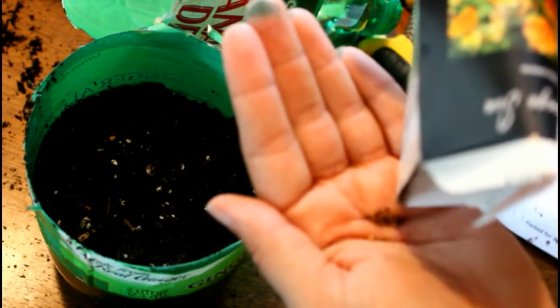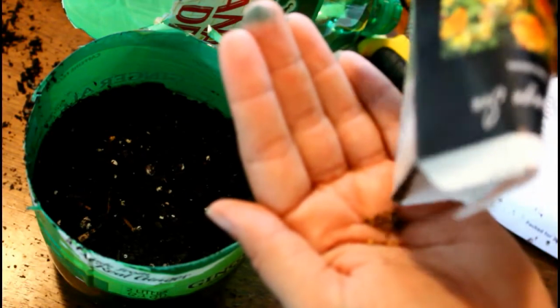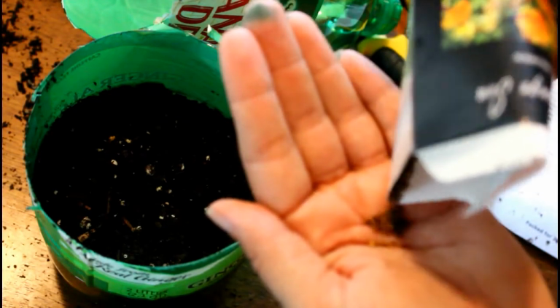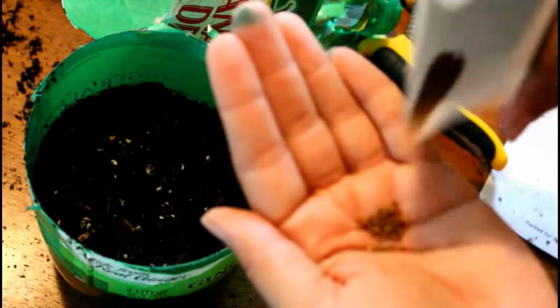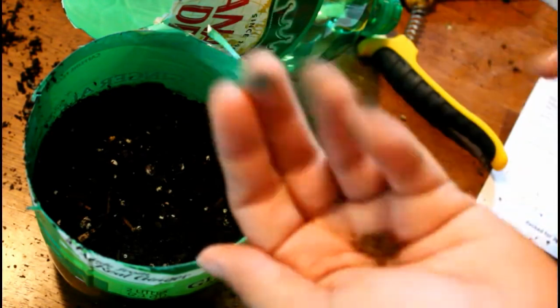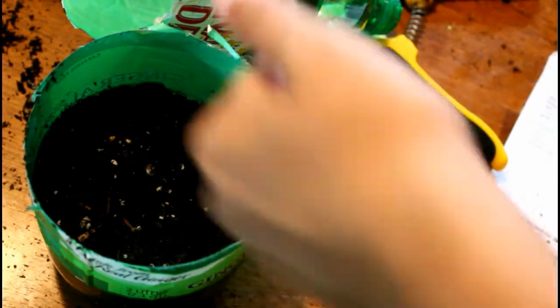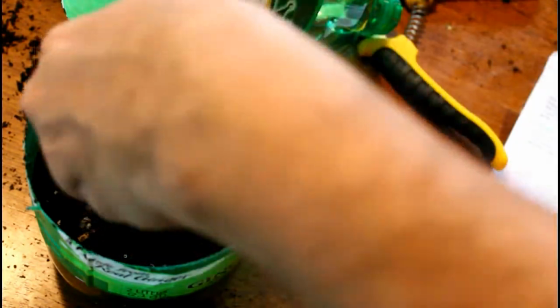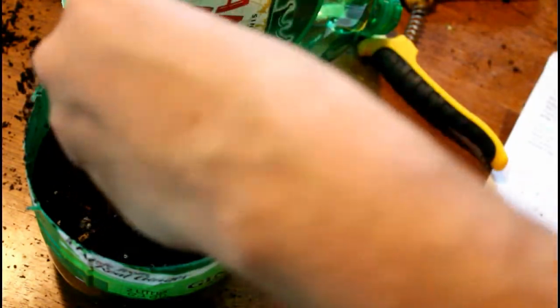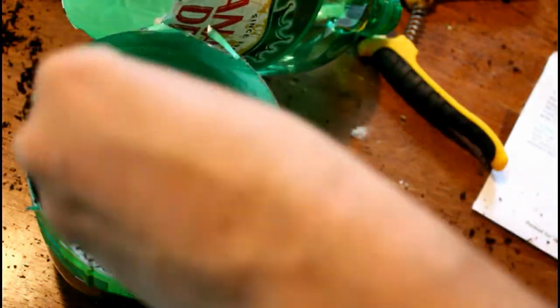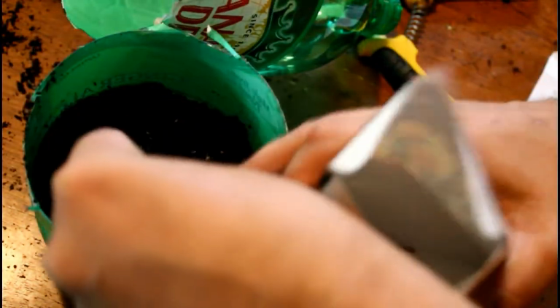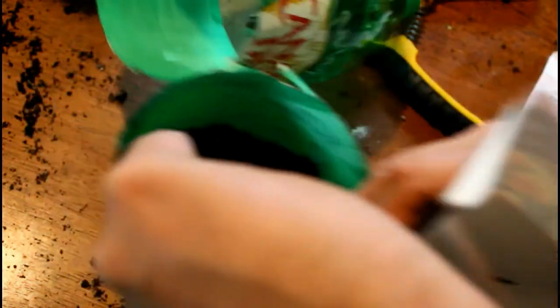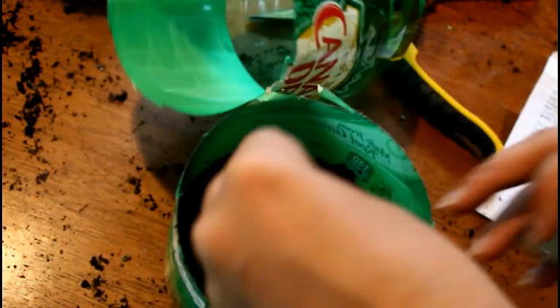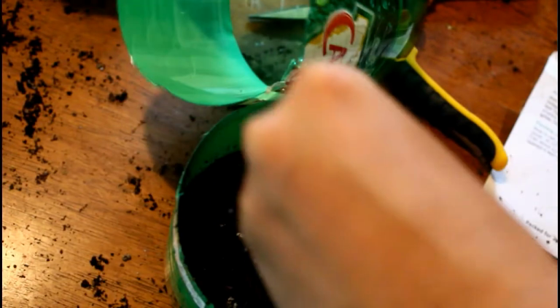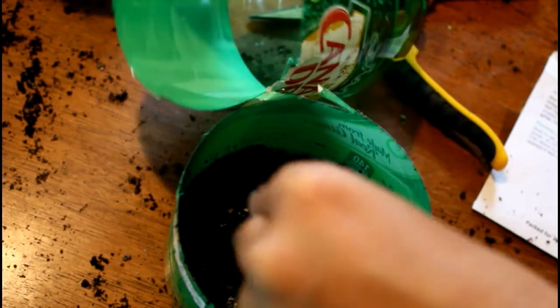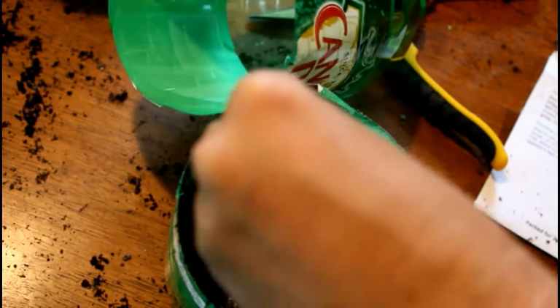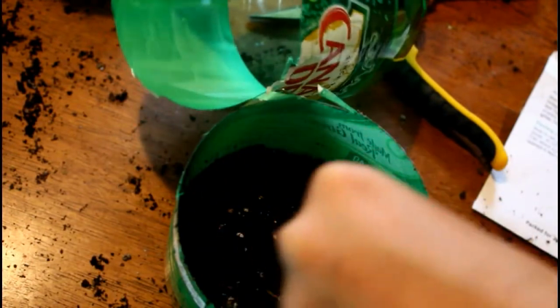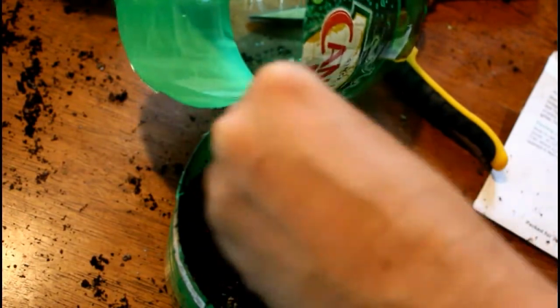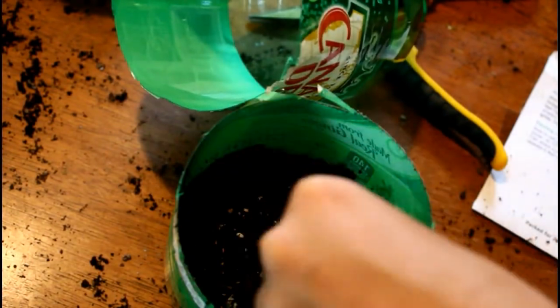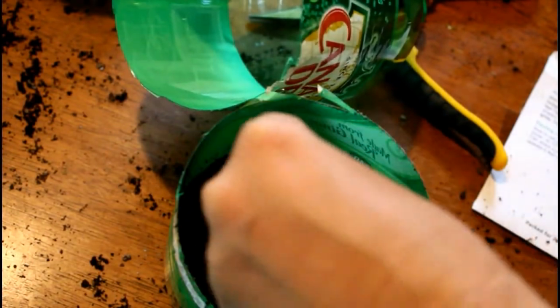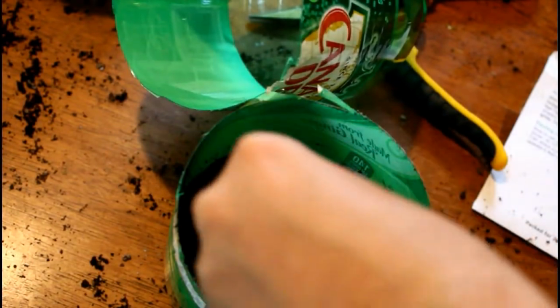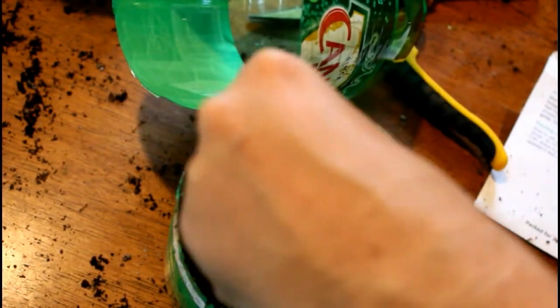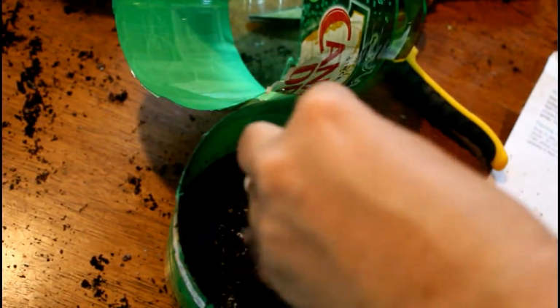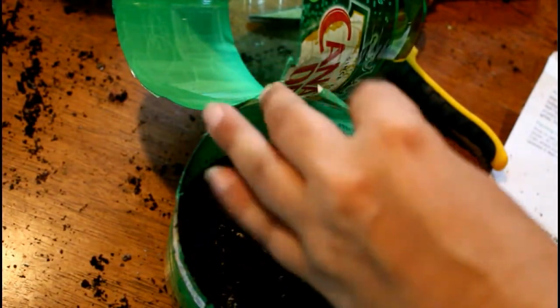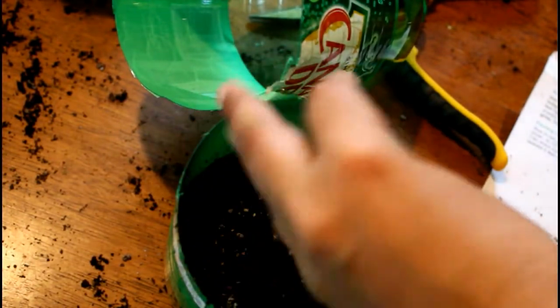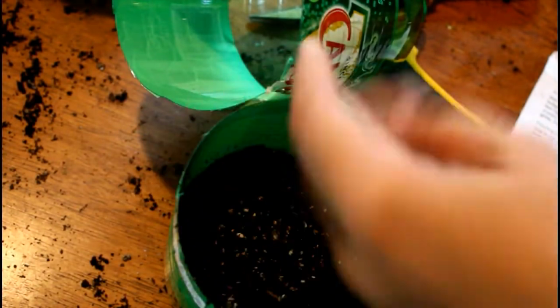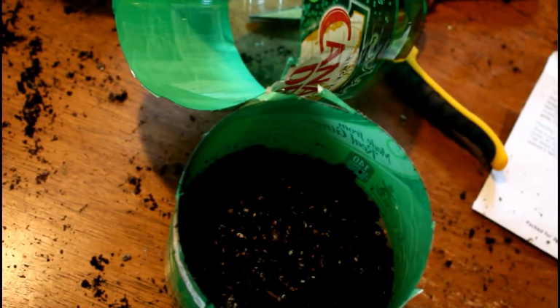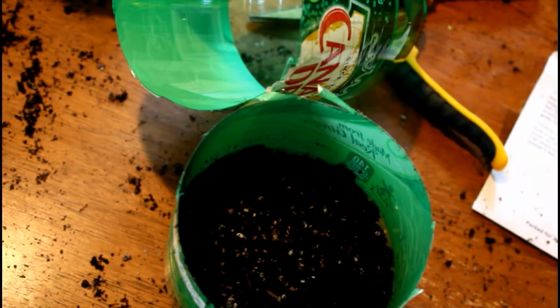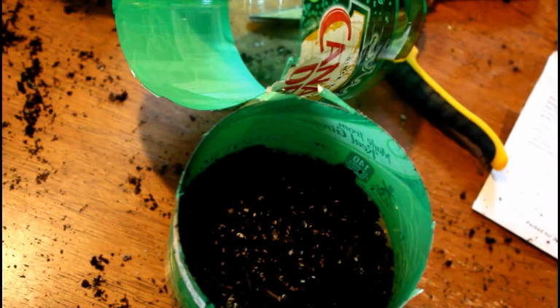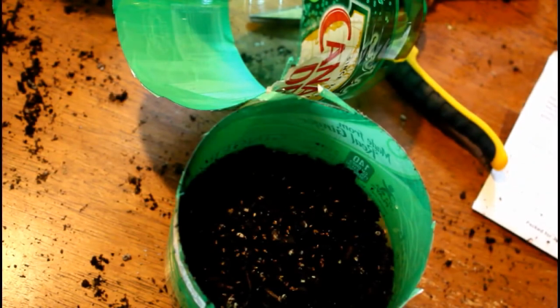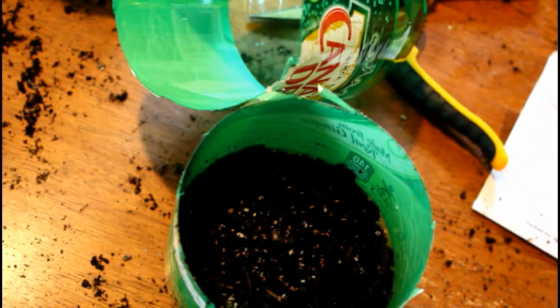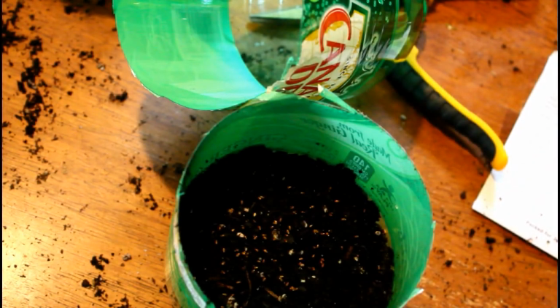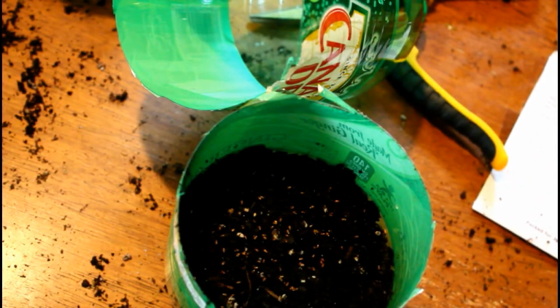You might remember I winter sowed pansies last spring and that was super easy and super successful. That's still an option — I'm sure I'll make a video about that eventually. But for now, I'm really focusing on starting them indoors.